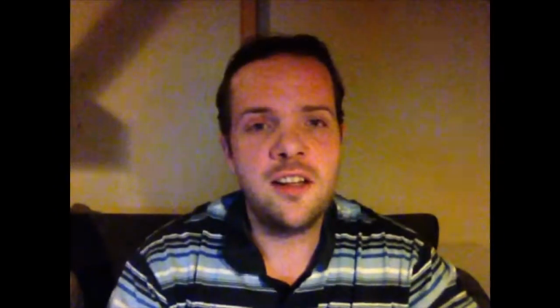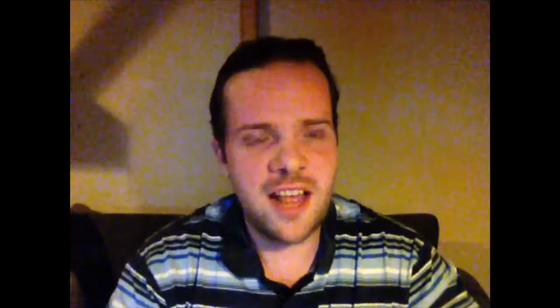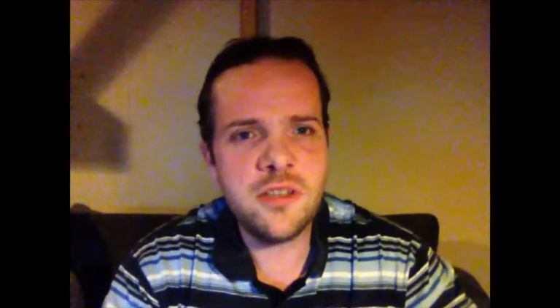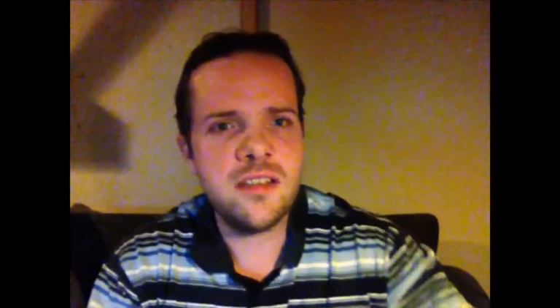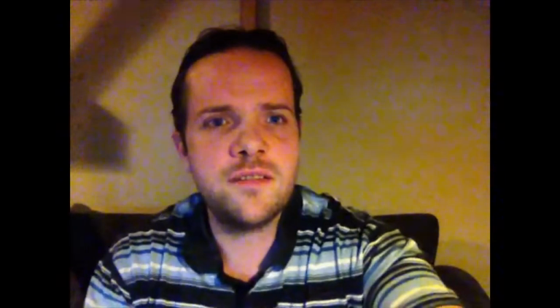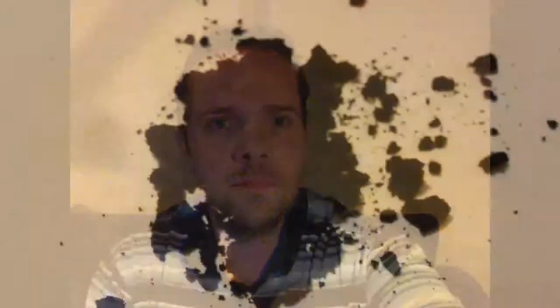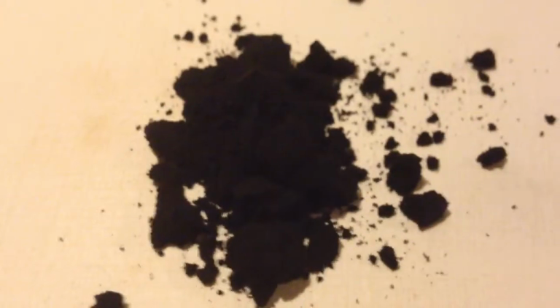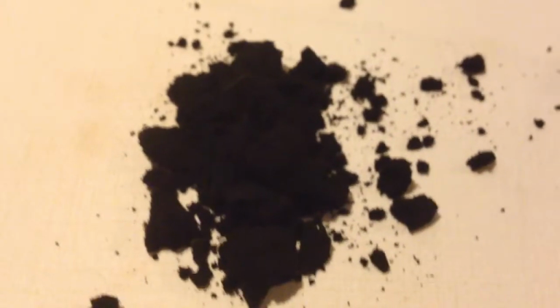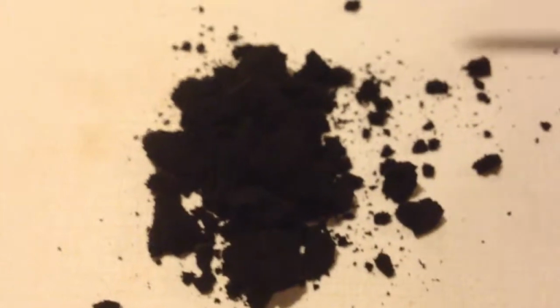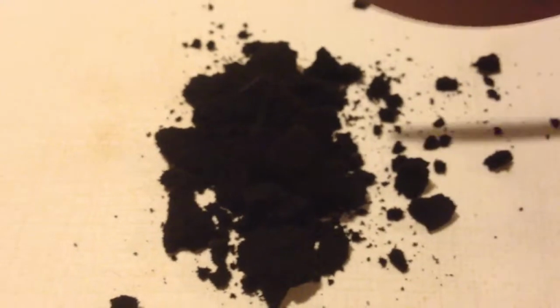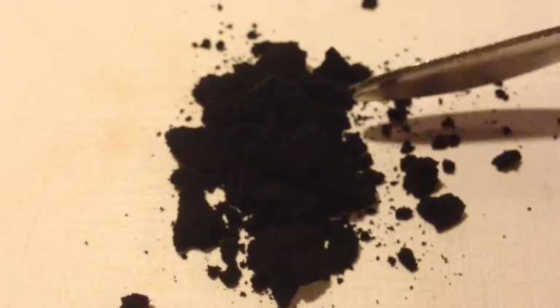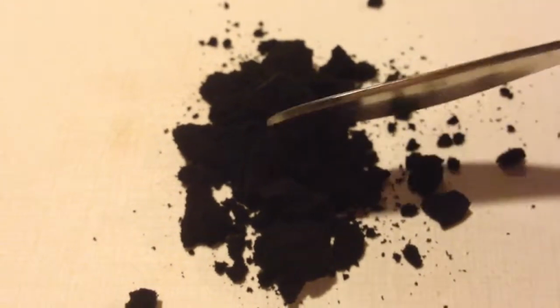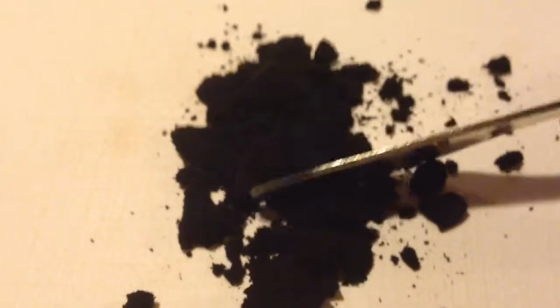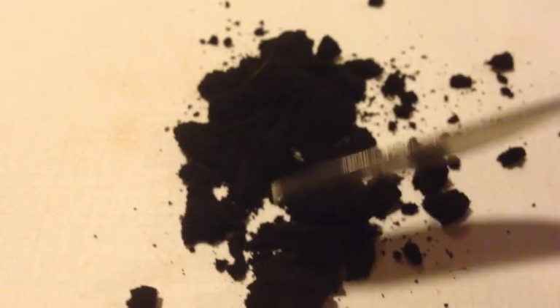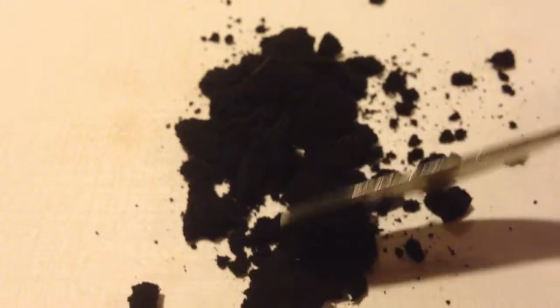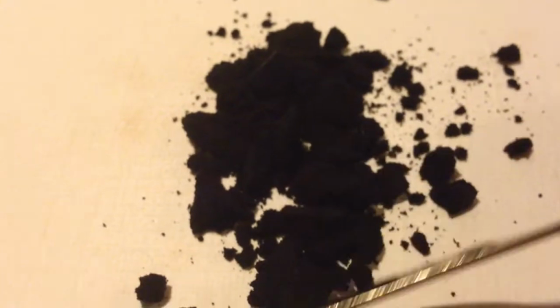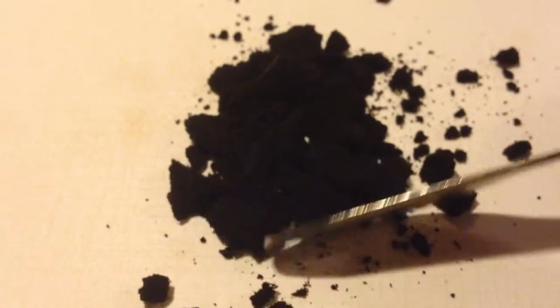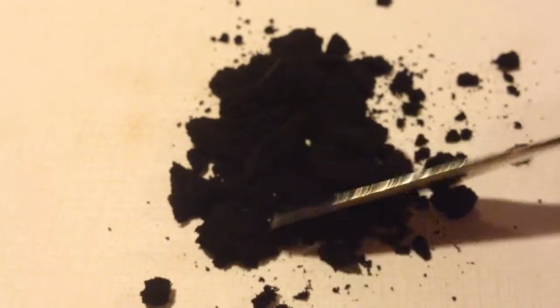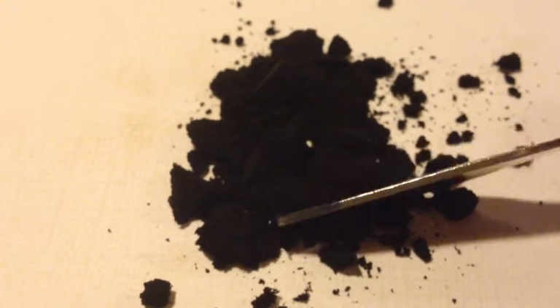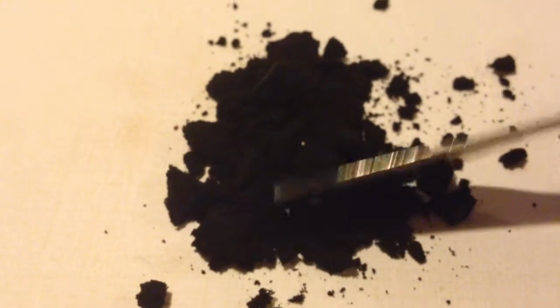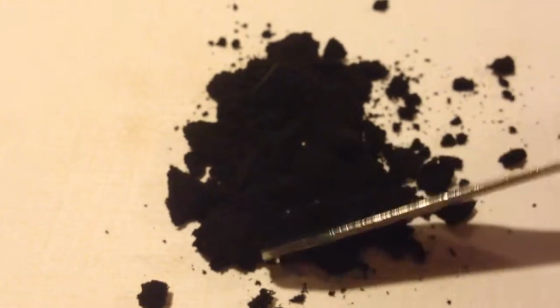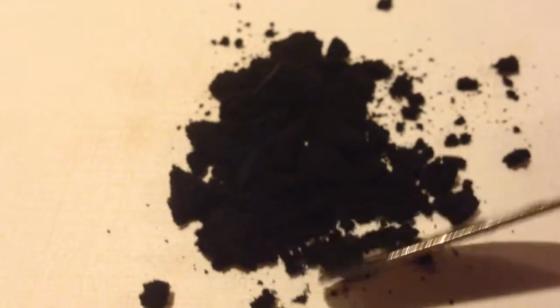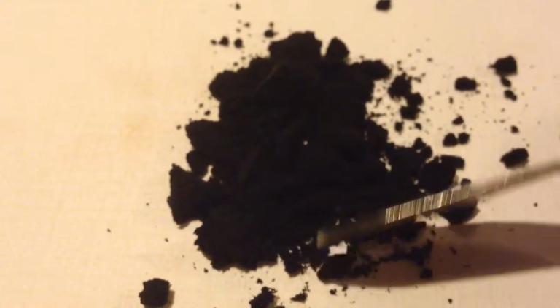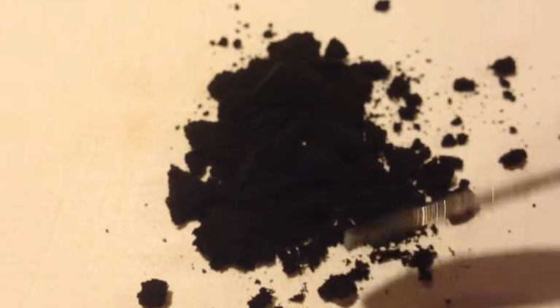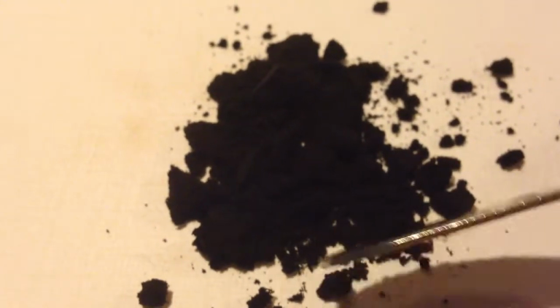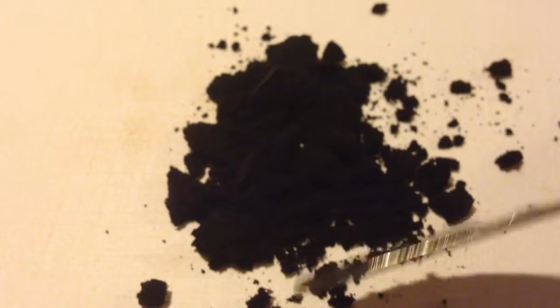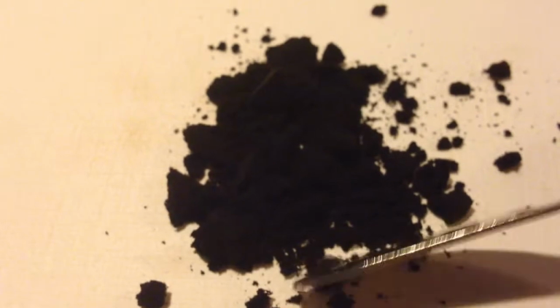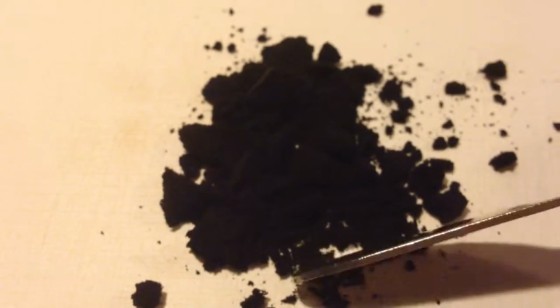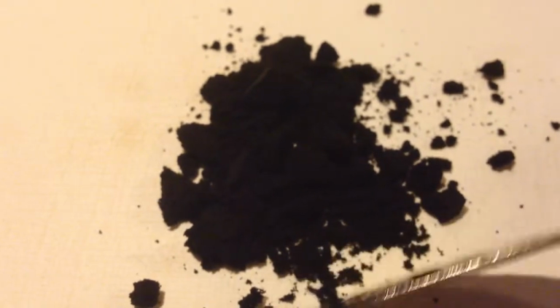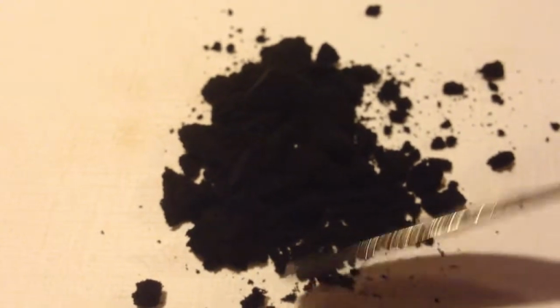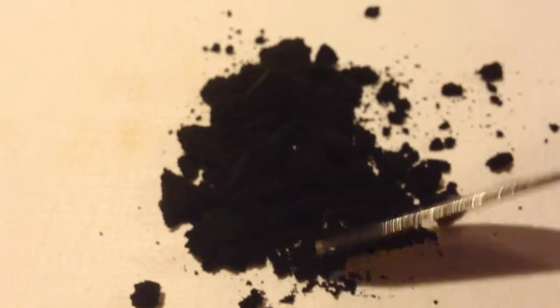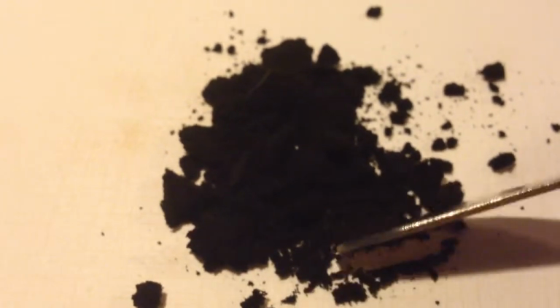Let's have a closer look at the snuff. The snuff looks like this — it is black snuff. The grind is, again, finely milled.